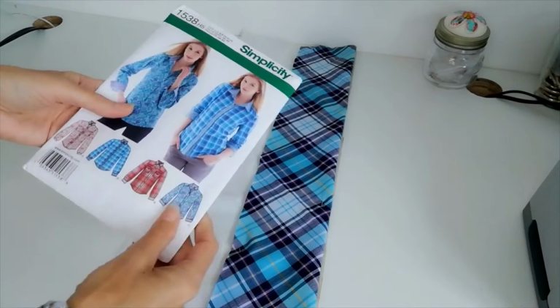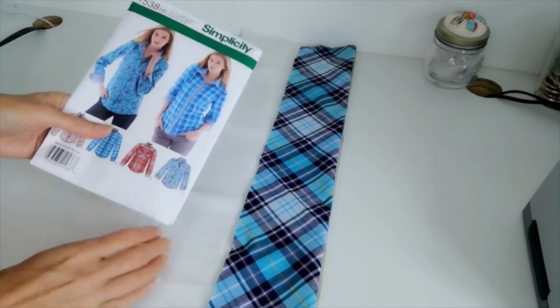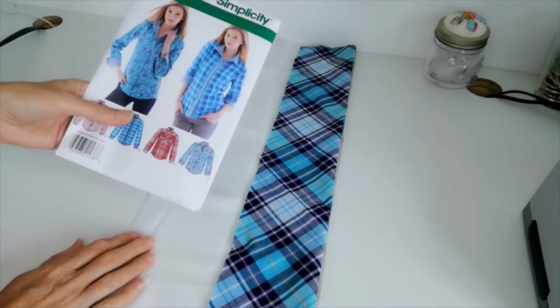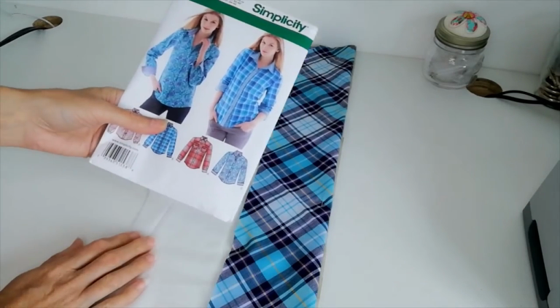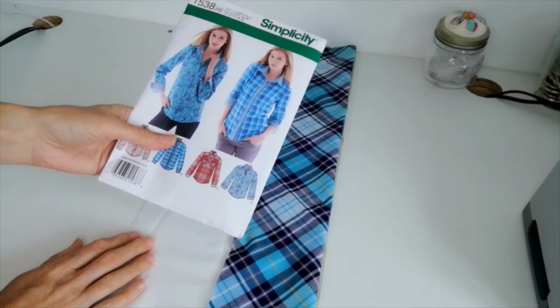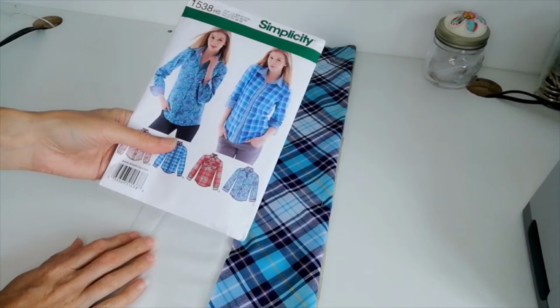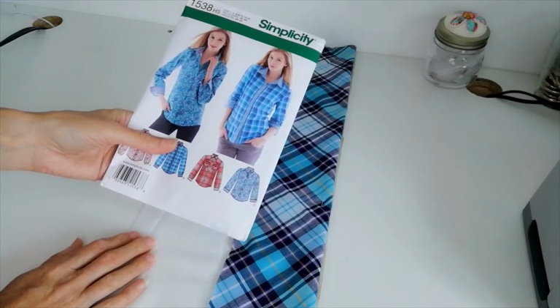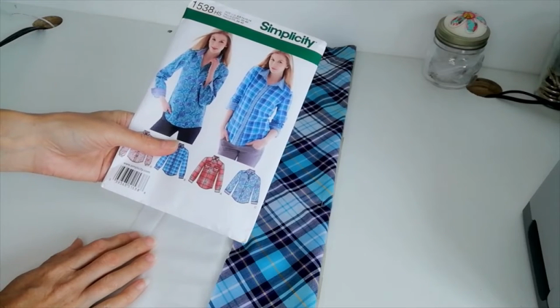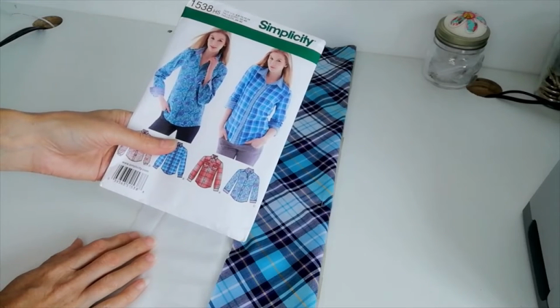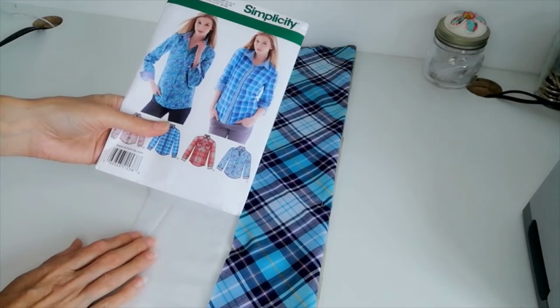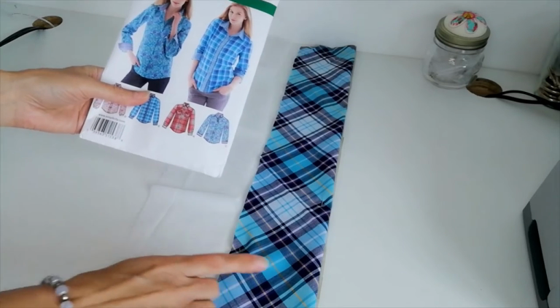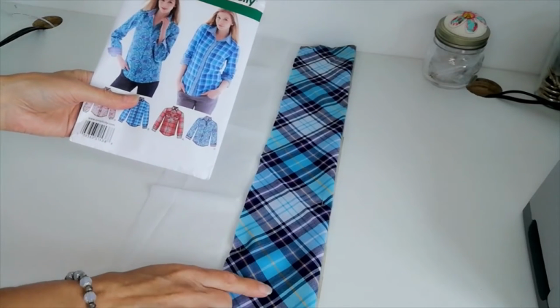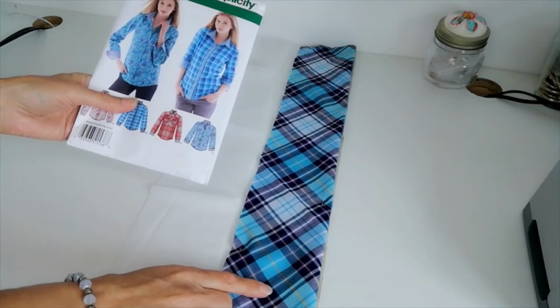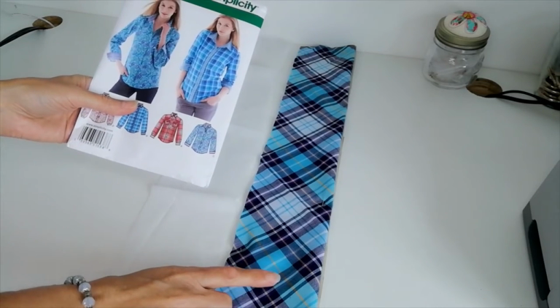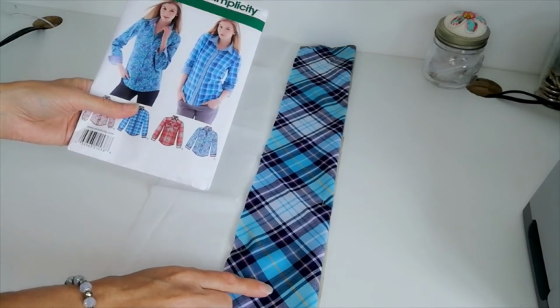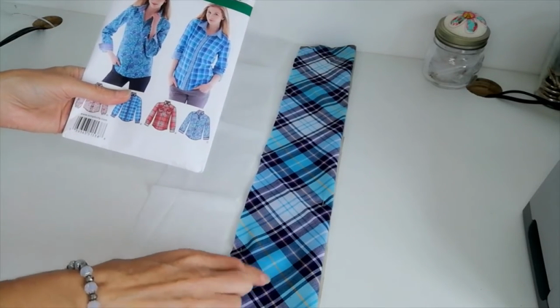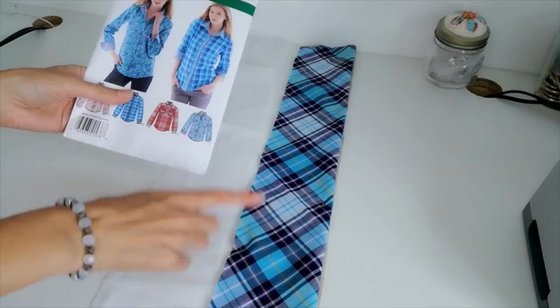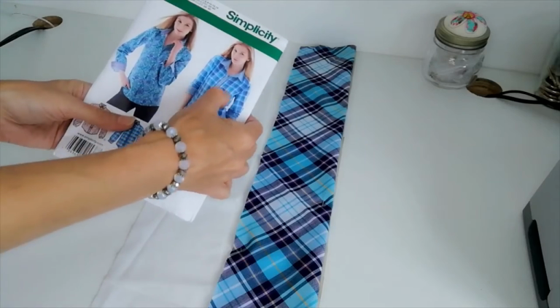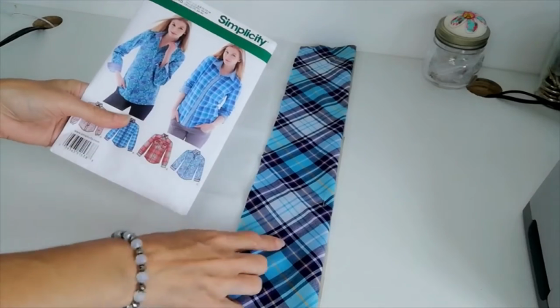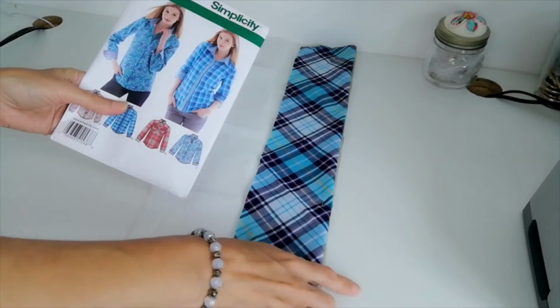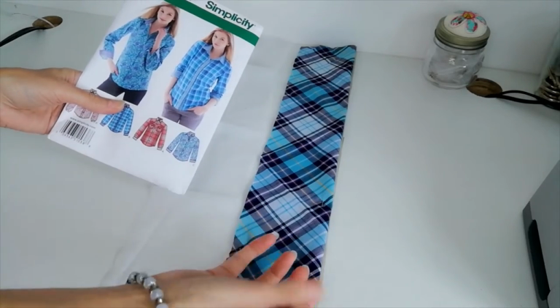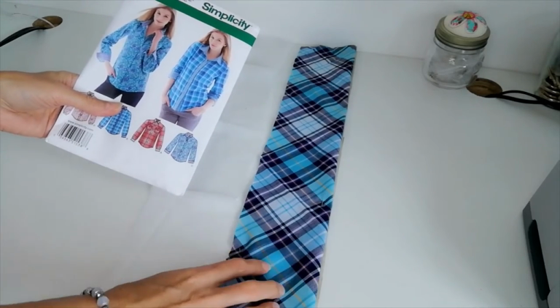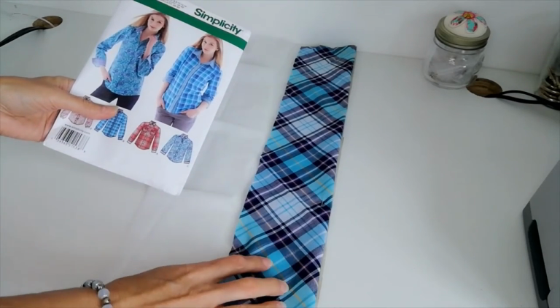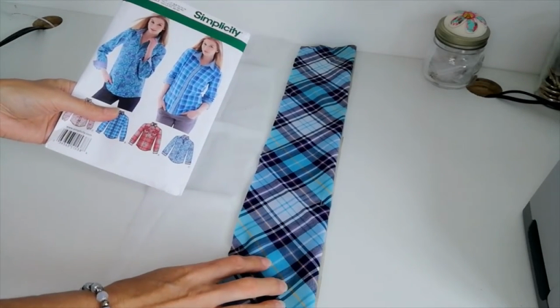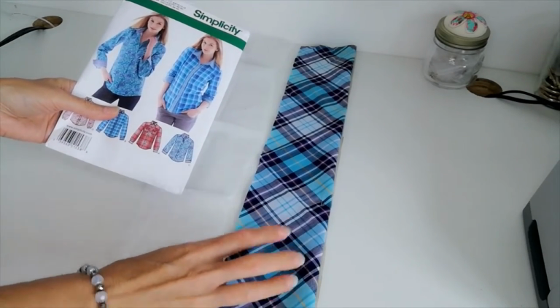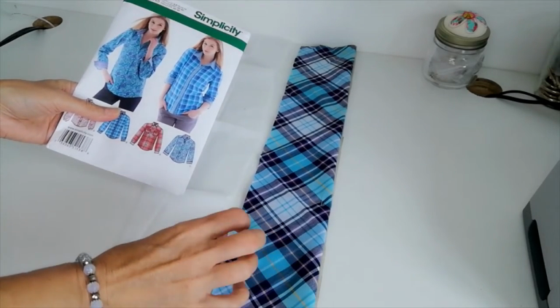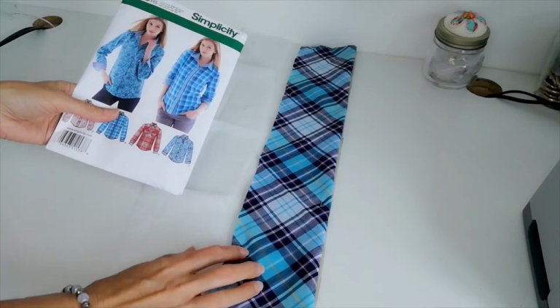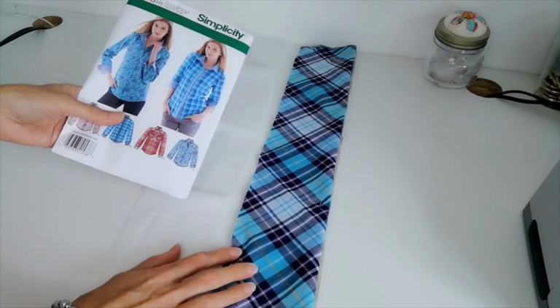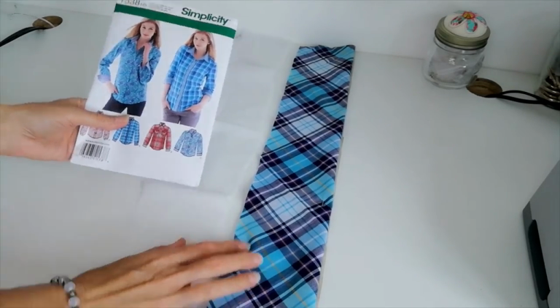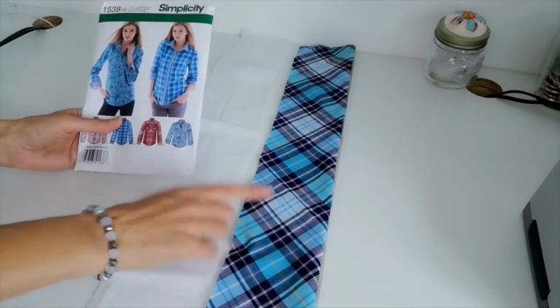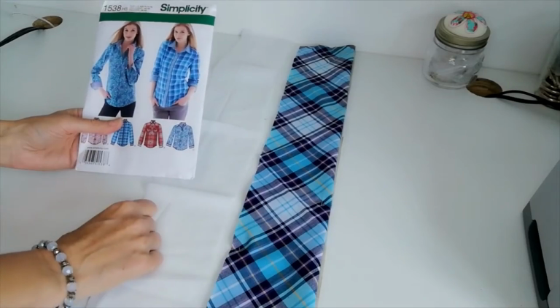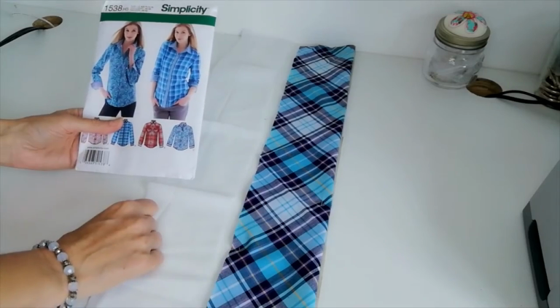I've seen people do this pattern in all different style variations using different kinds of contrasting fabric for the bands, collars, and cuffs — polka dots or floral — and that all looks great, so you can really have fun with this.